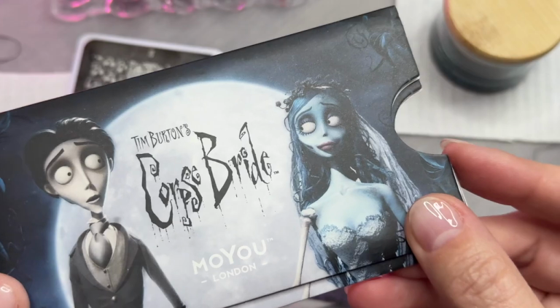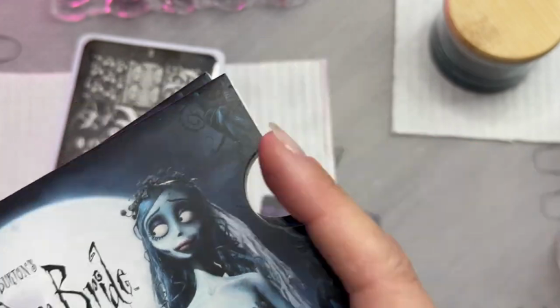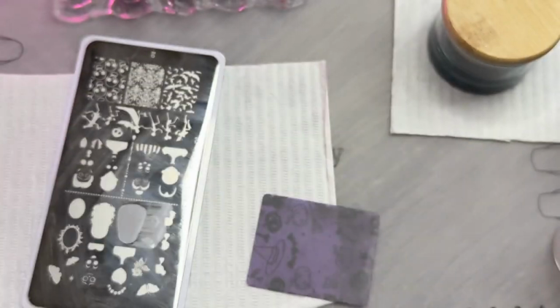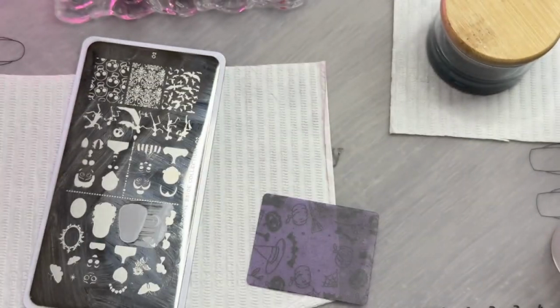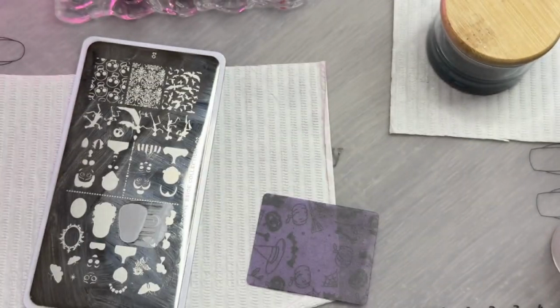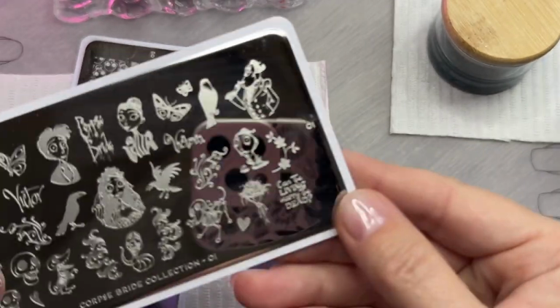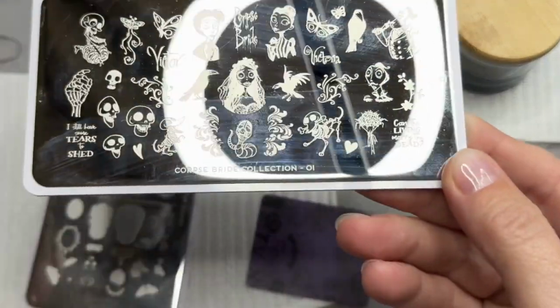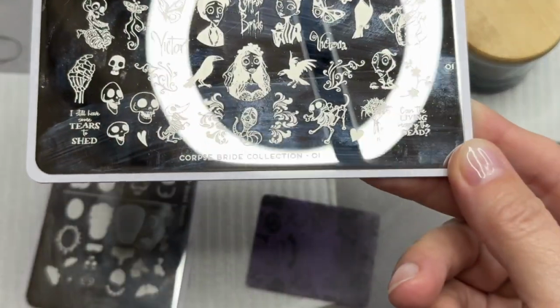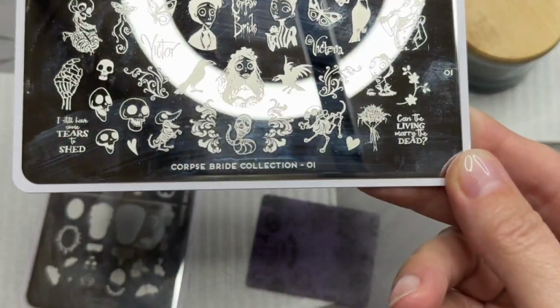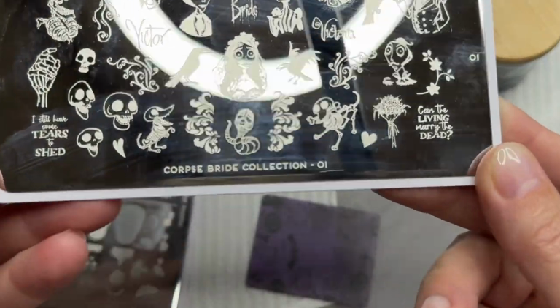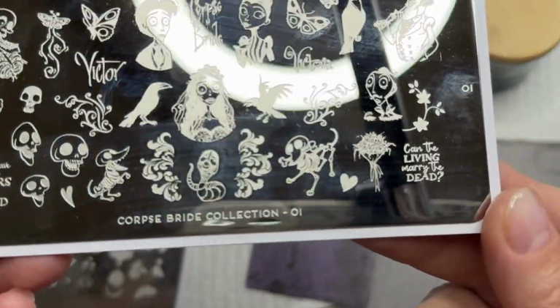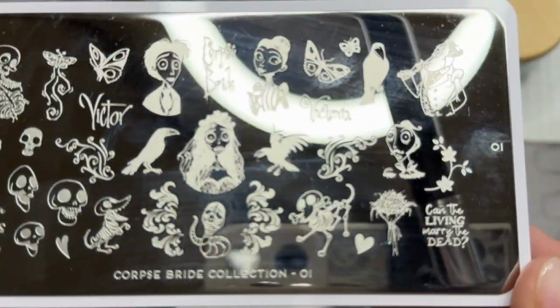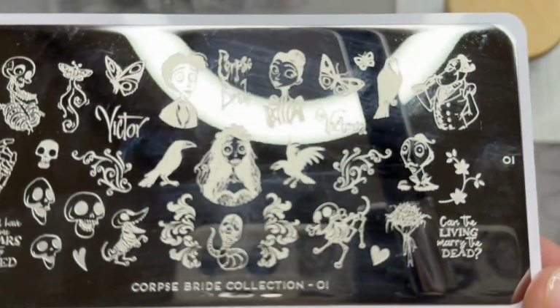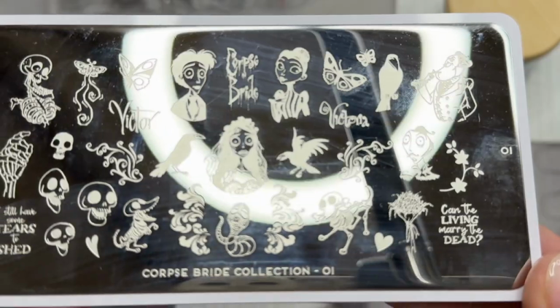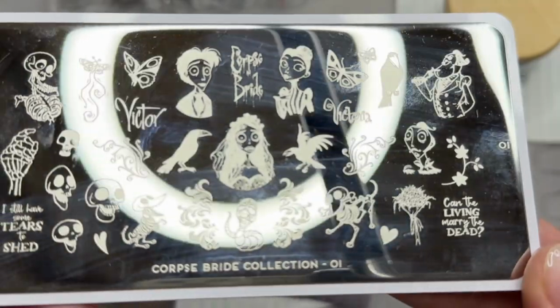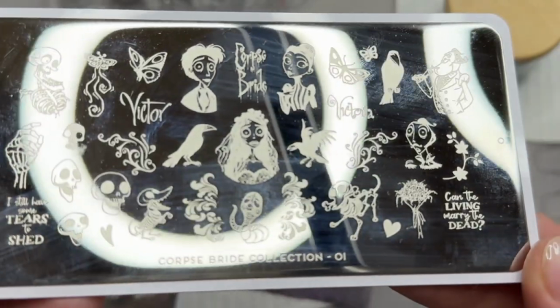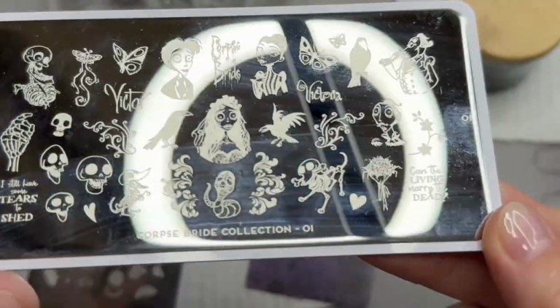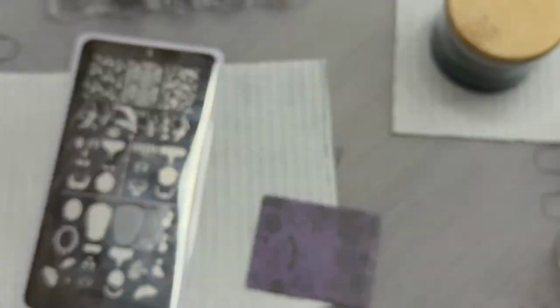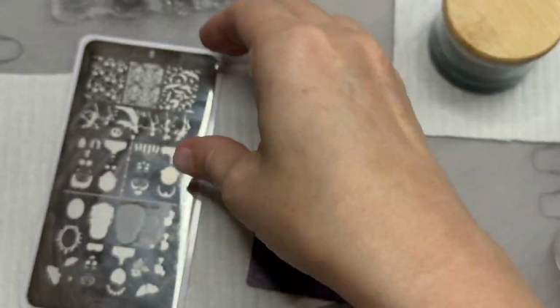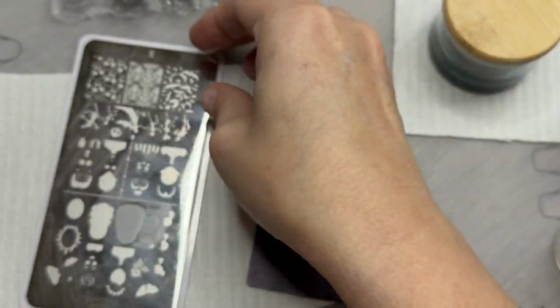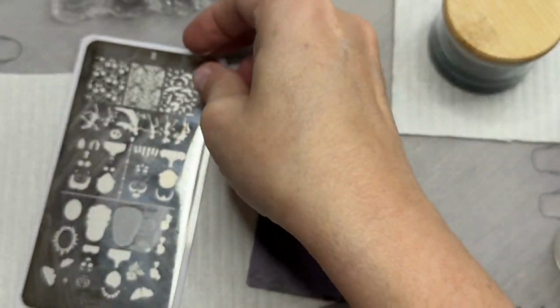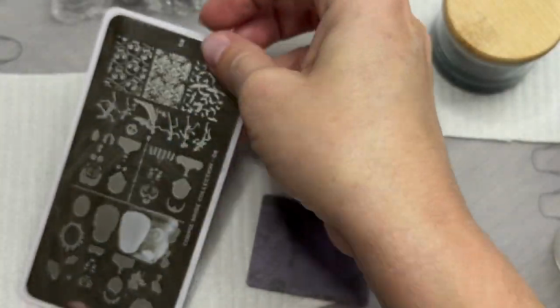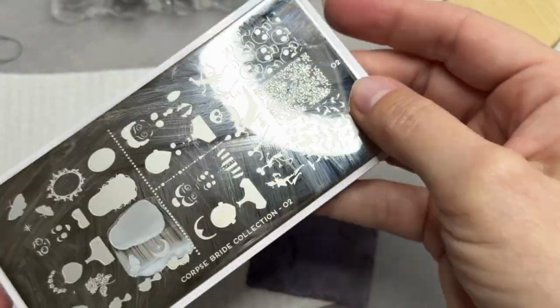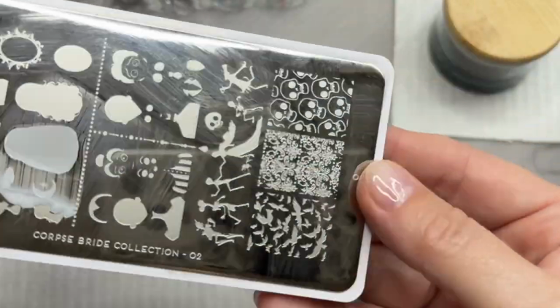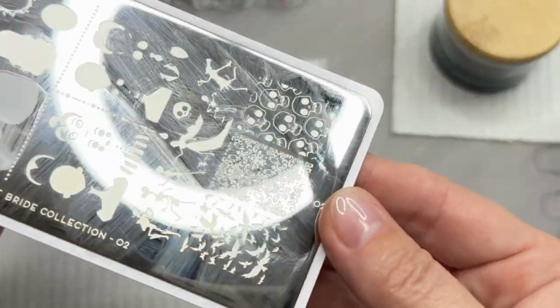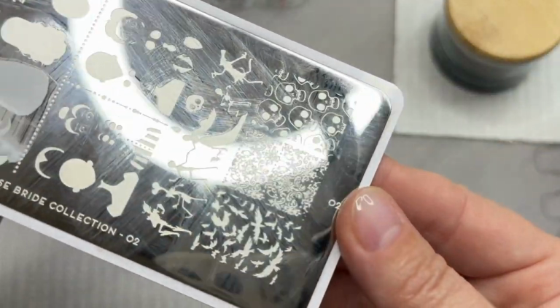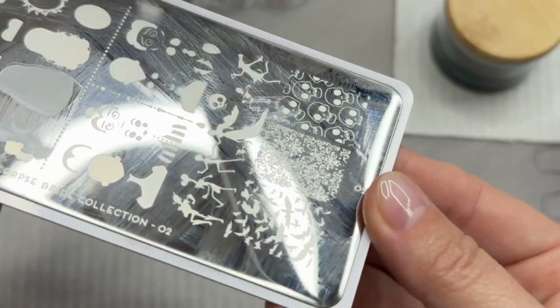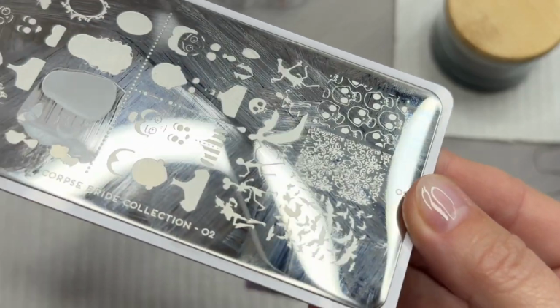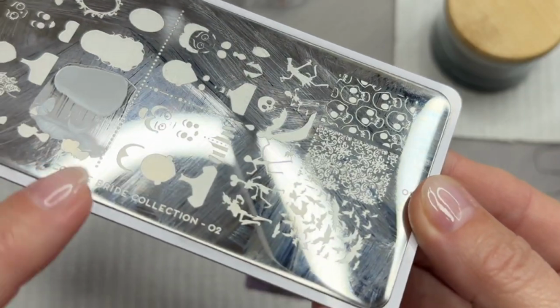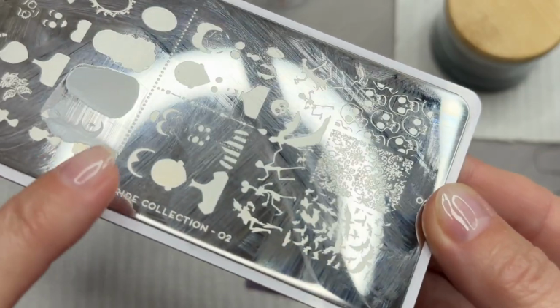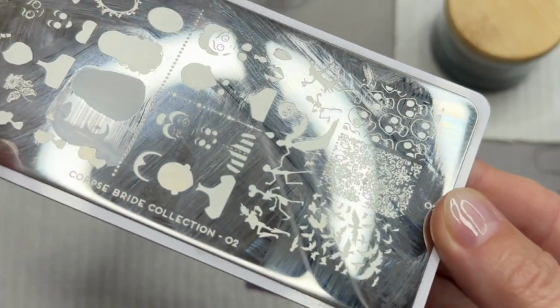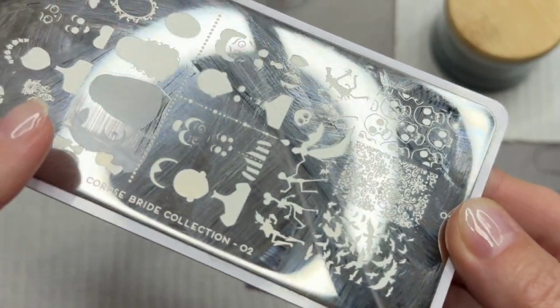There were two in the collection. So I haven't really done much yet. This is the first plate, and then this is the second plate, which is what I was going to try to use because it has these layered images.